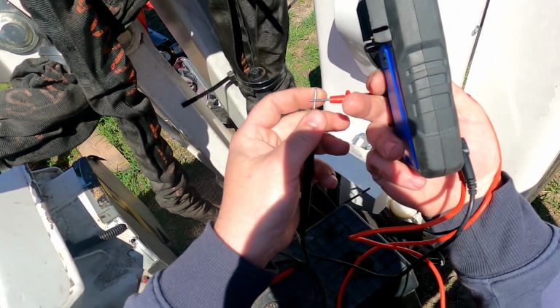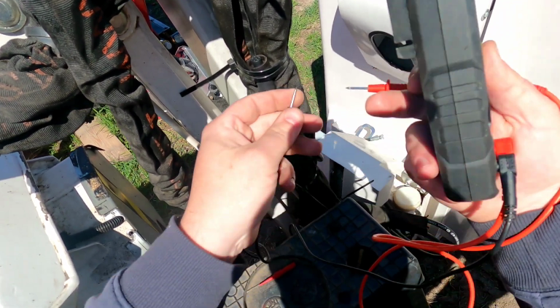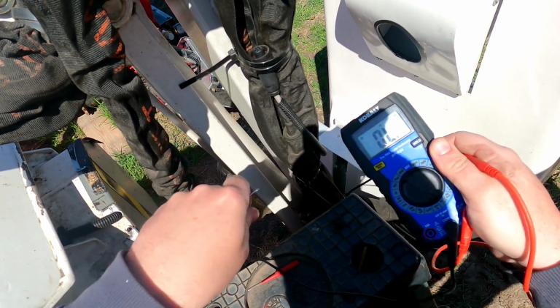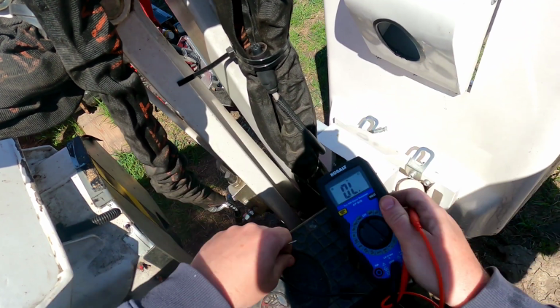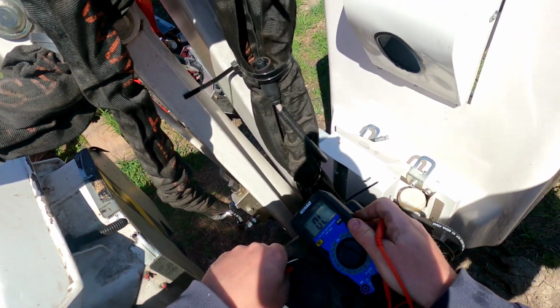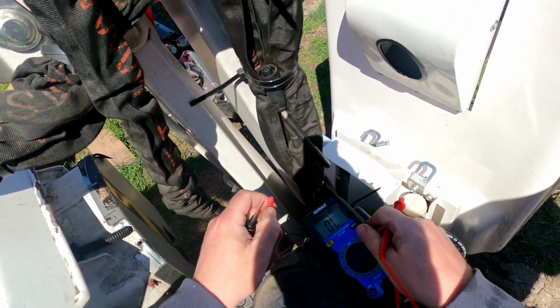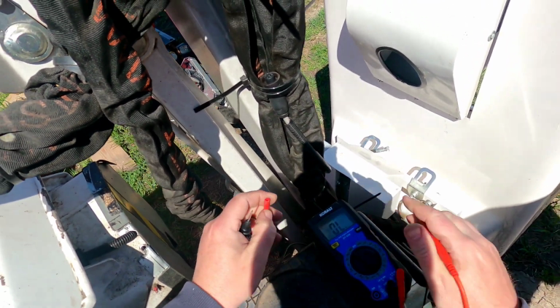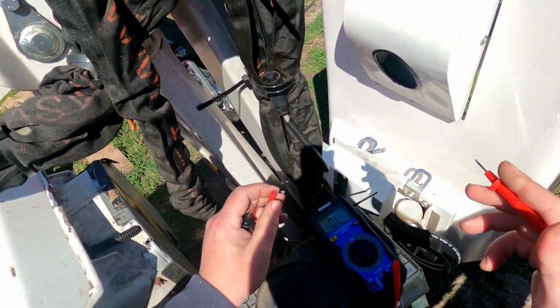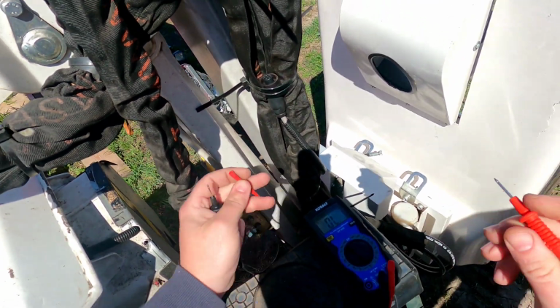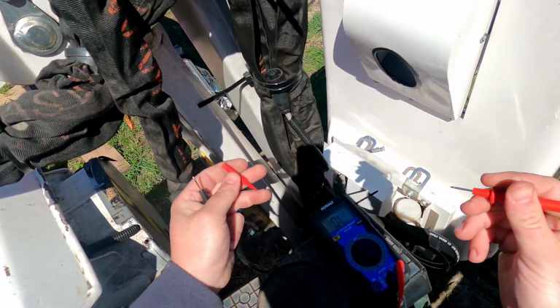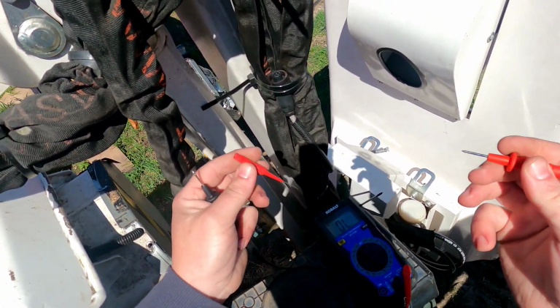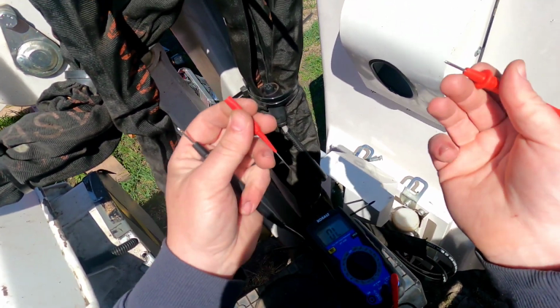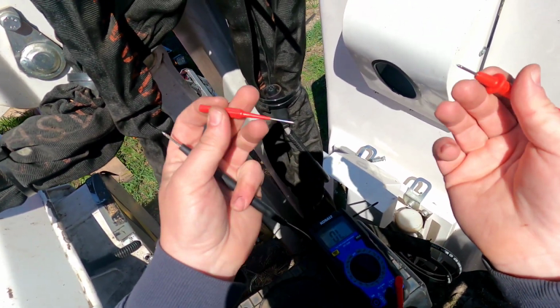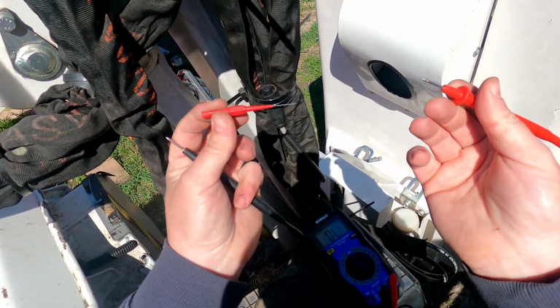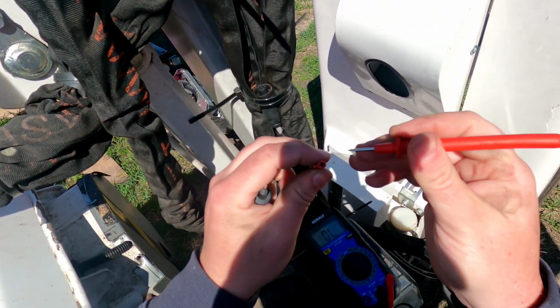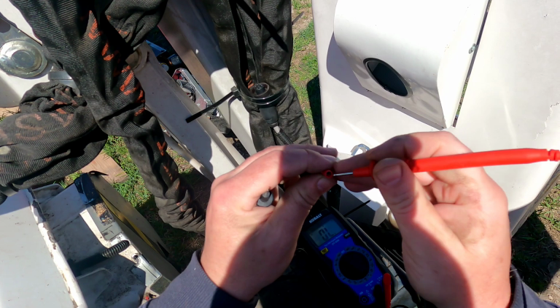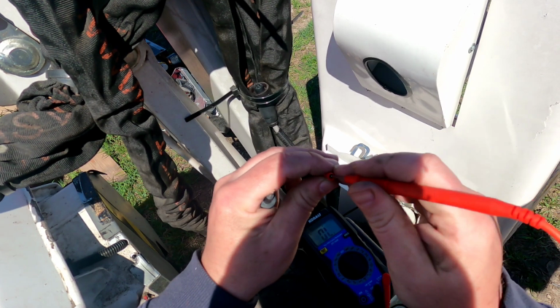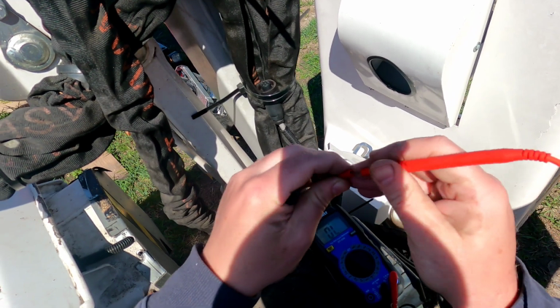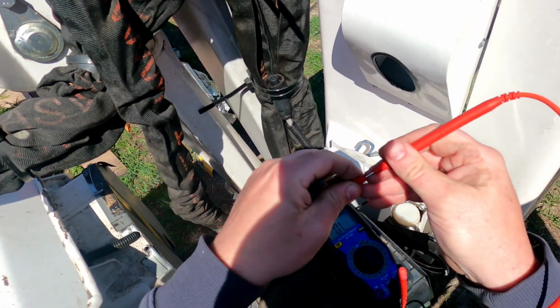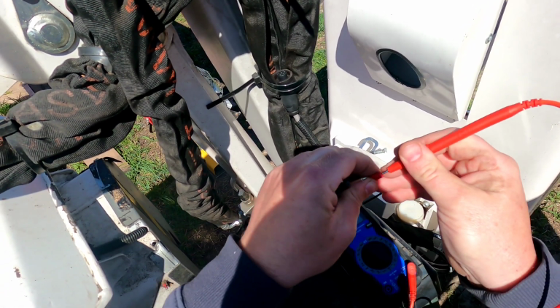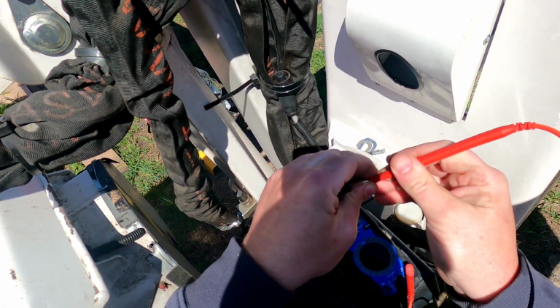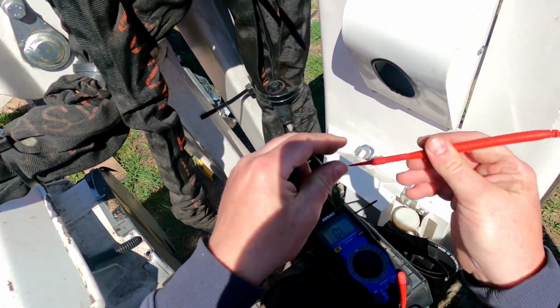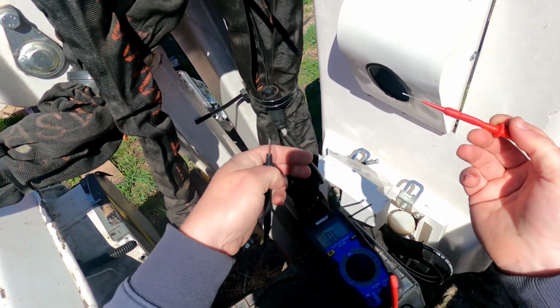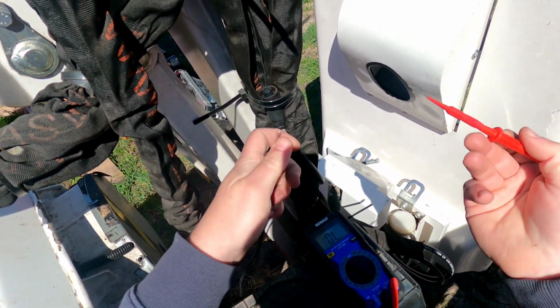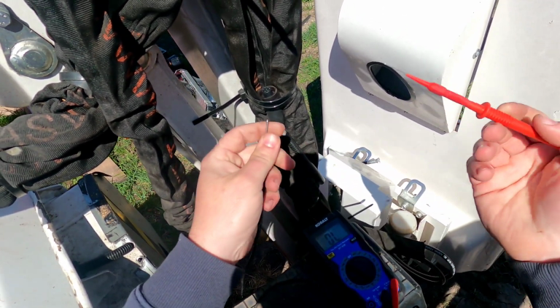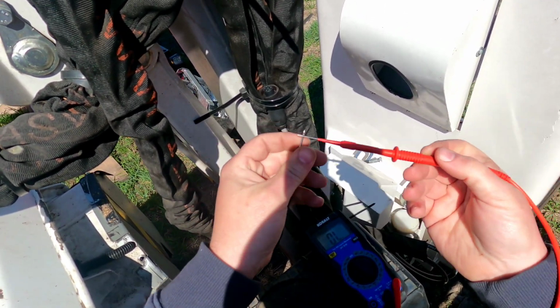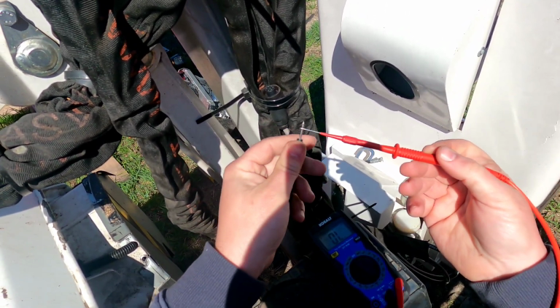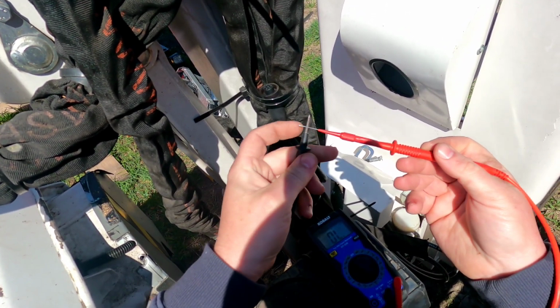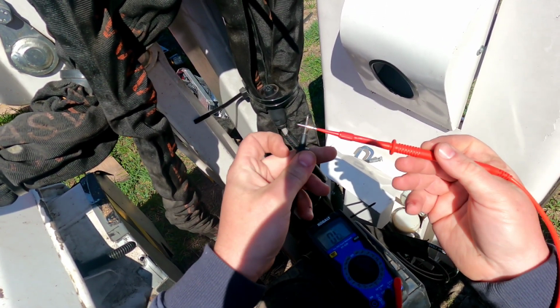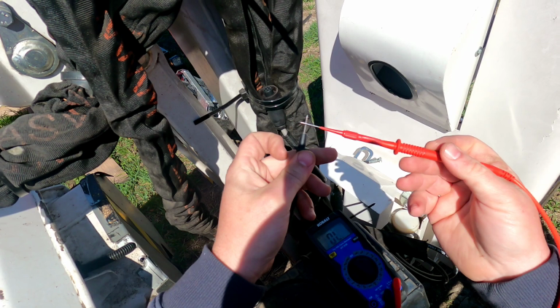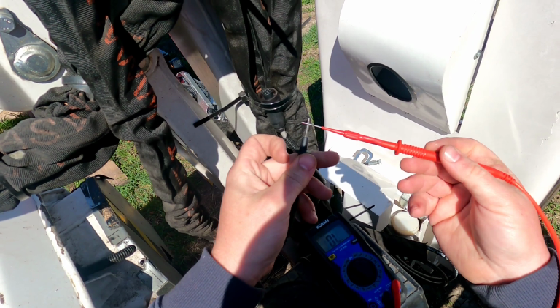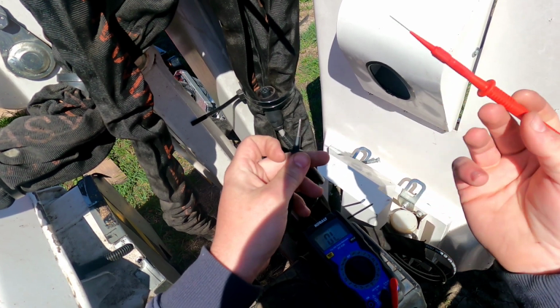All right, there we go. The machine we're working on today has small pinholes, so we have a little probe adapter here I got off Amazon. You can see that'll allow us to do a continuity check through a much smaller opening.